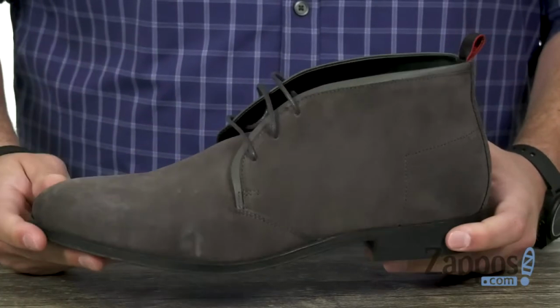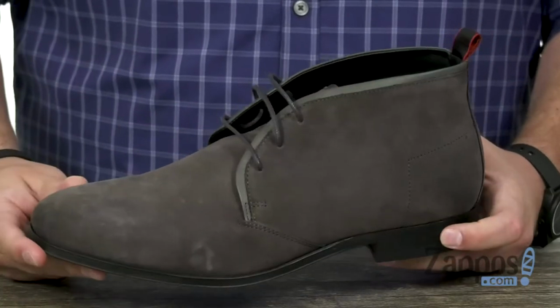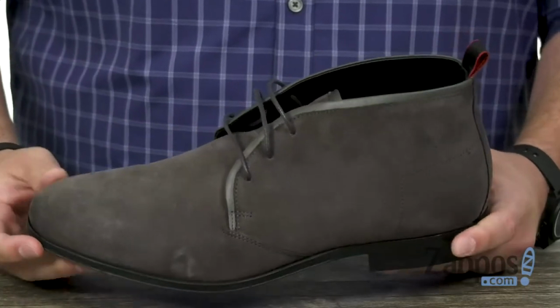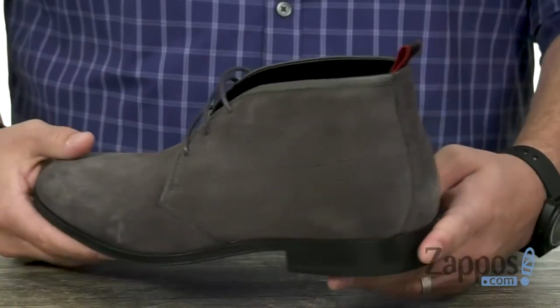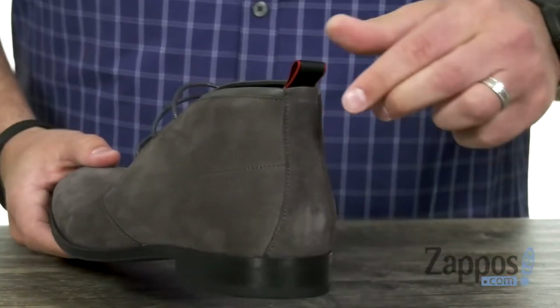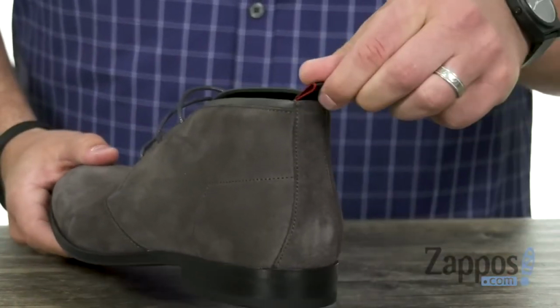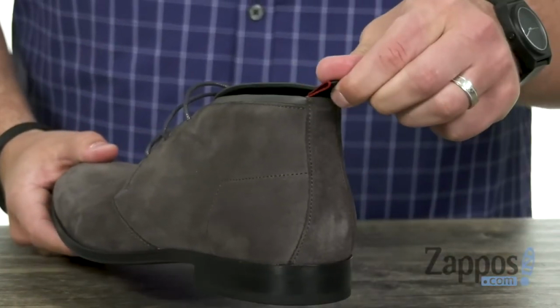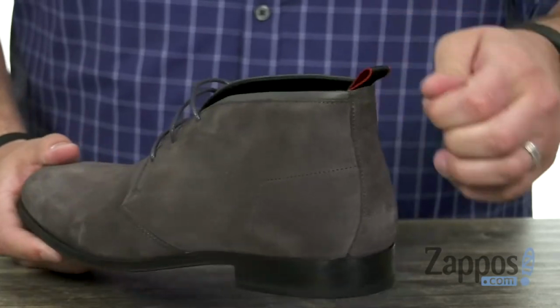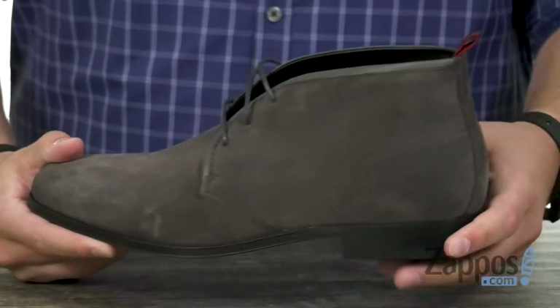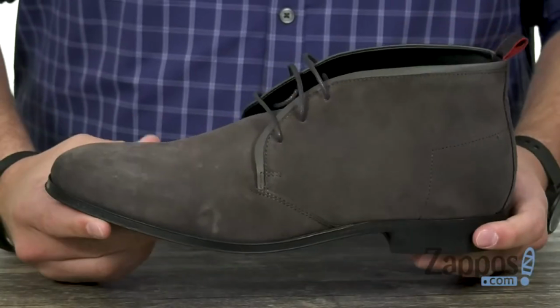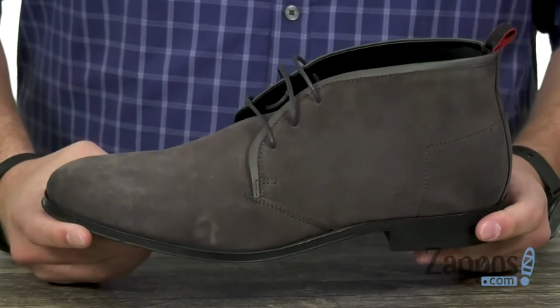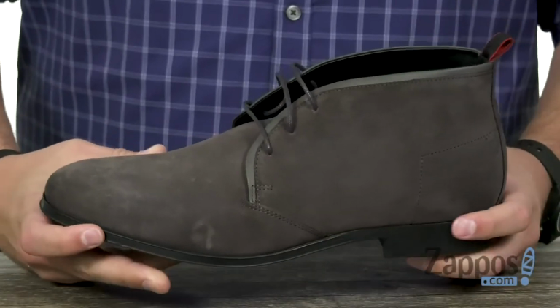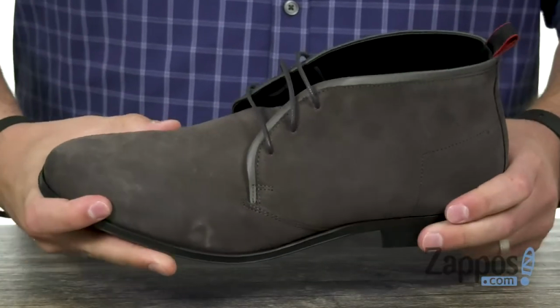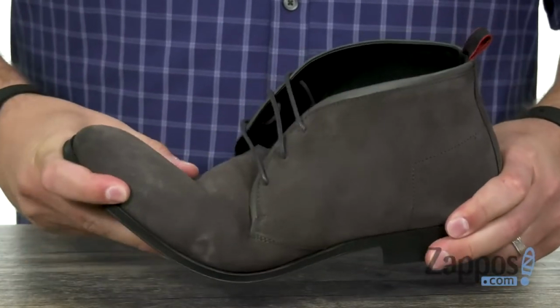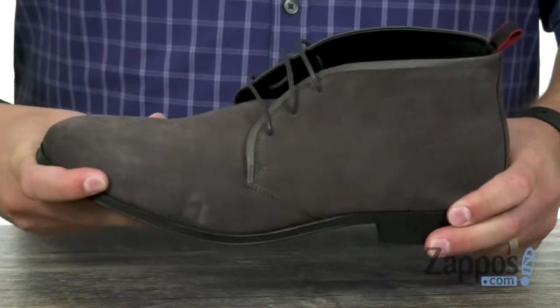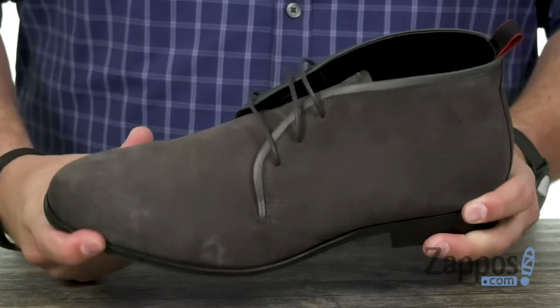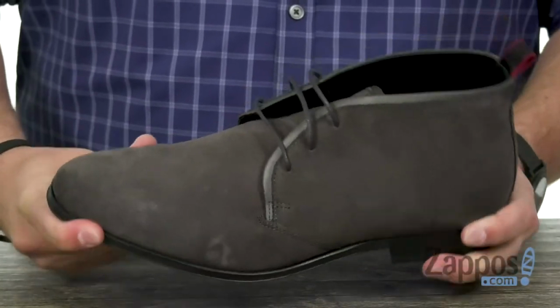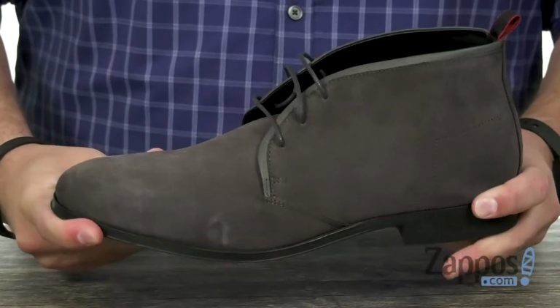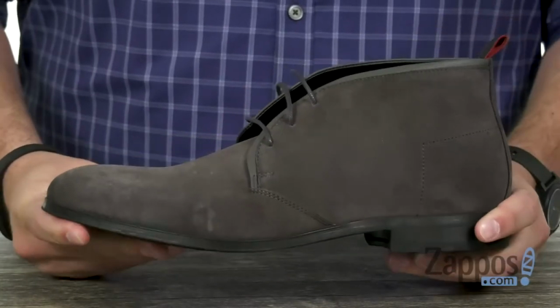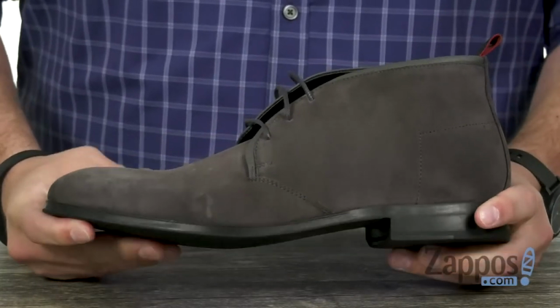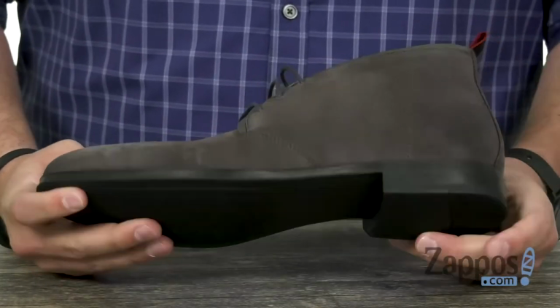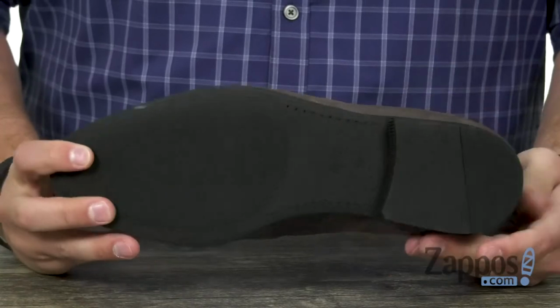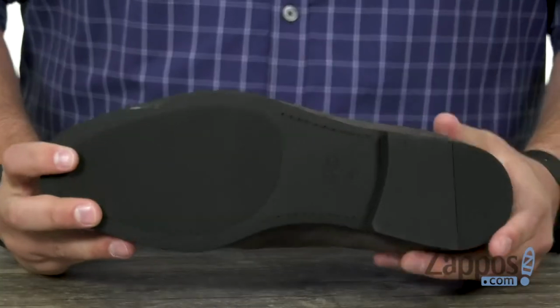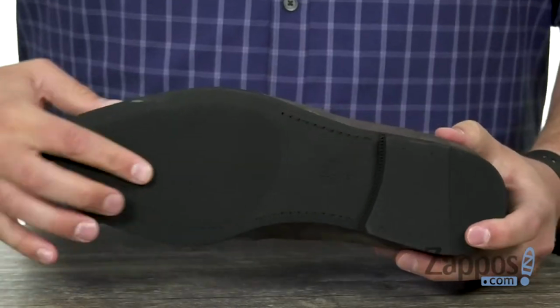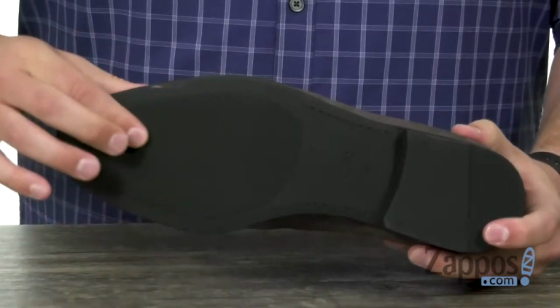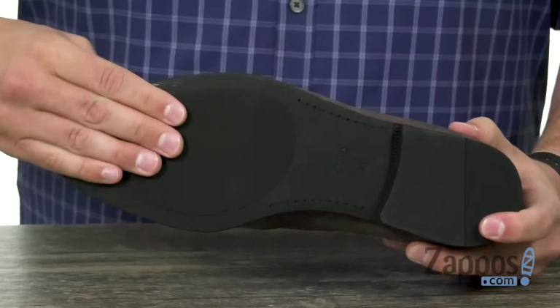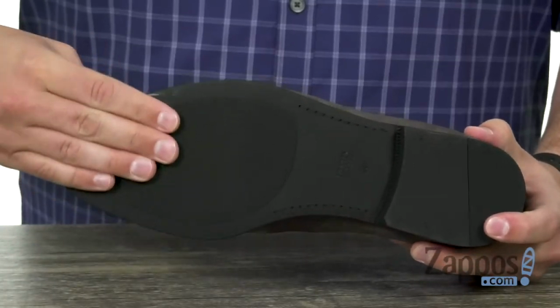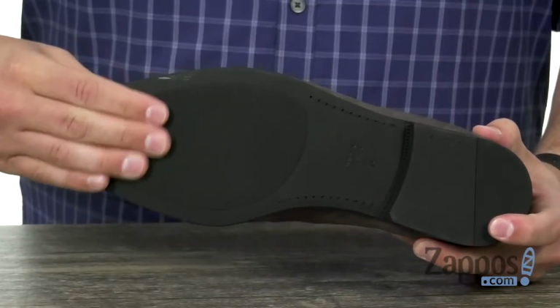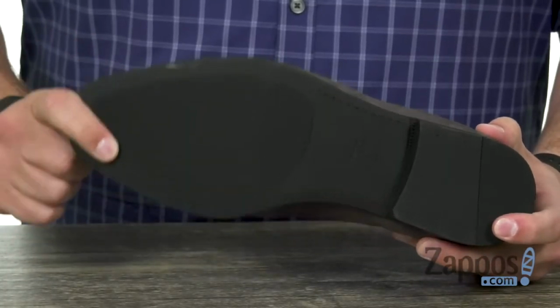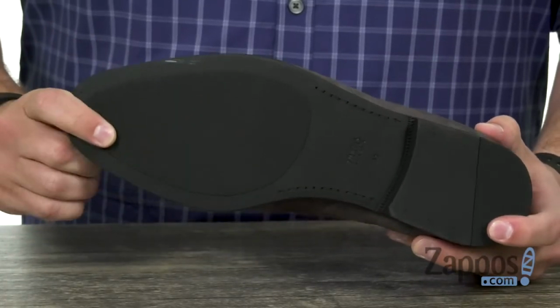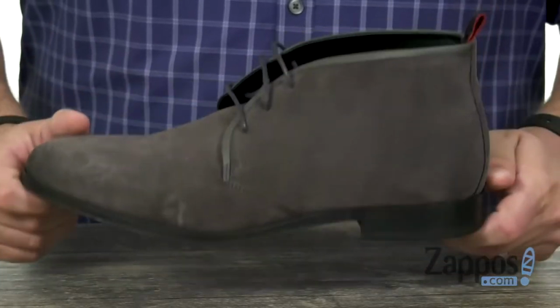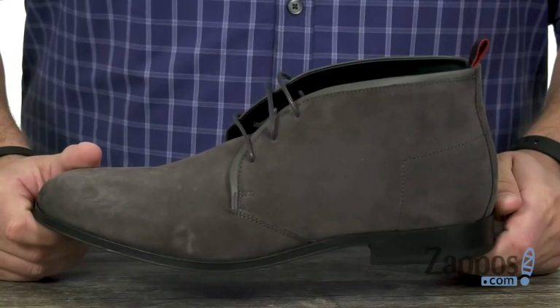Why don't you slide them in and lace up. There's a little pull loop back here to help you get them on and off too. They're very flexible to move with your feet while you are walking, and of course you've got this shock absorbing rubber on the bottom.